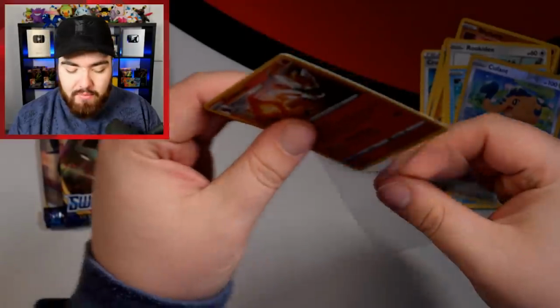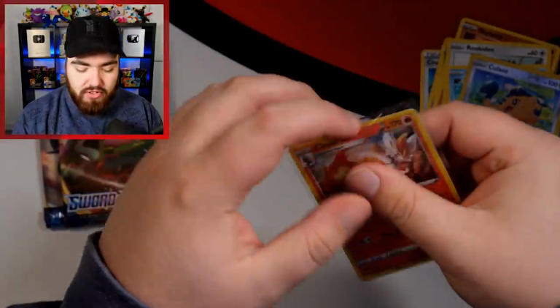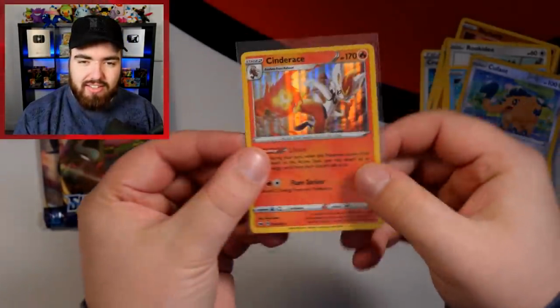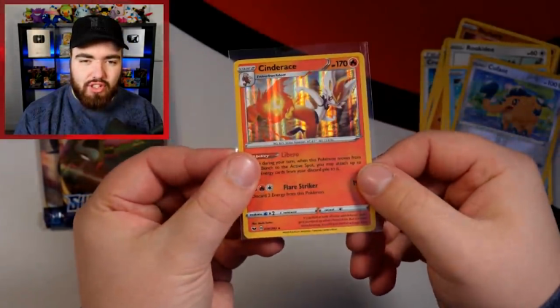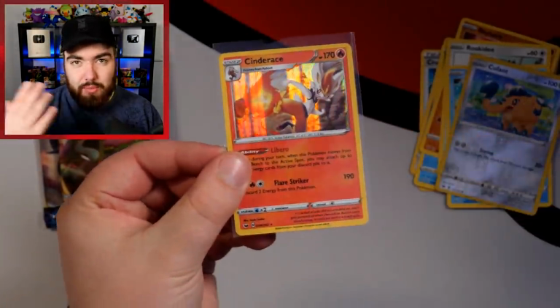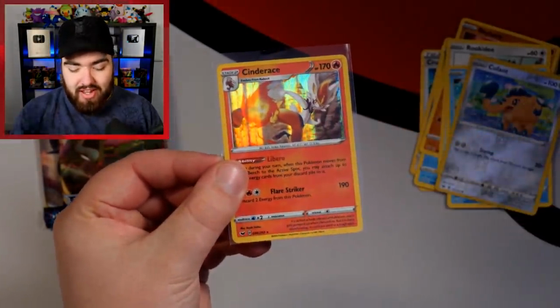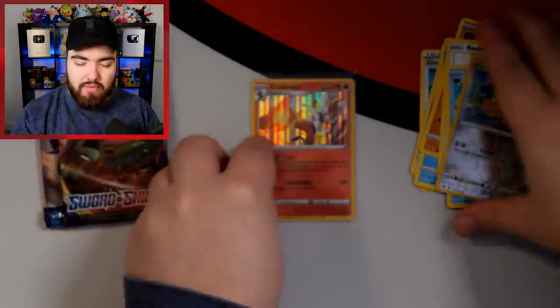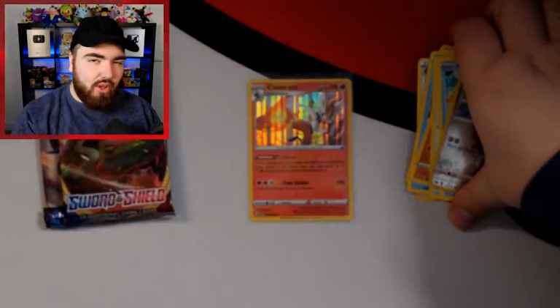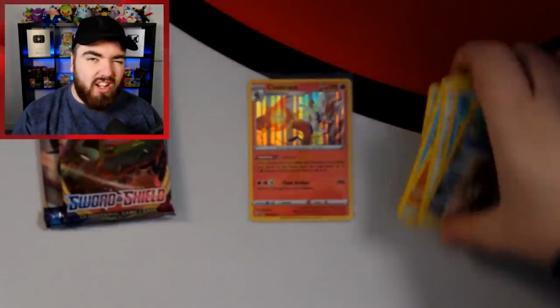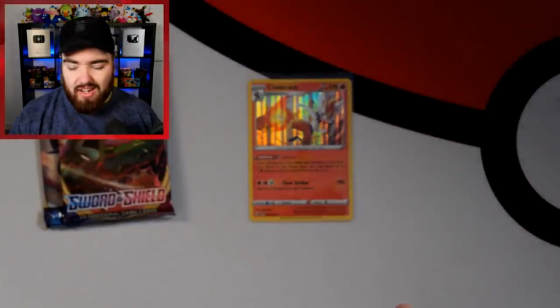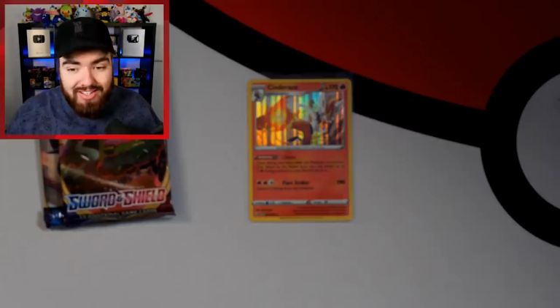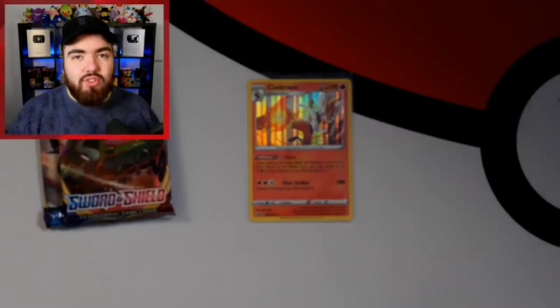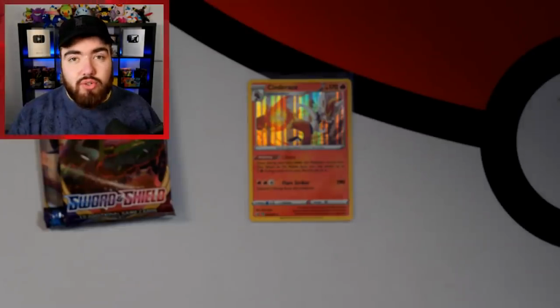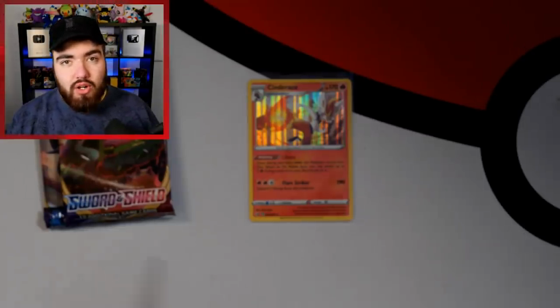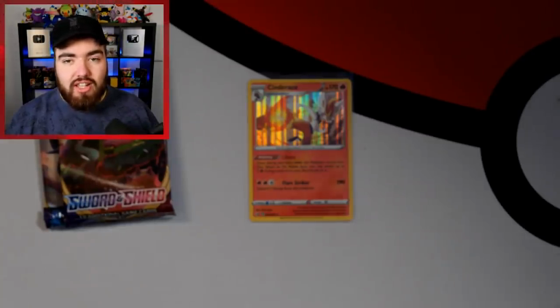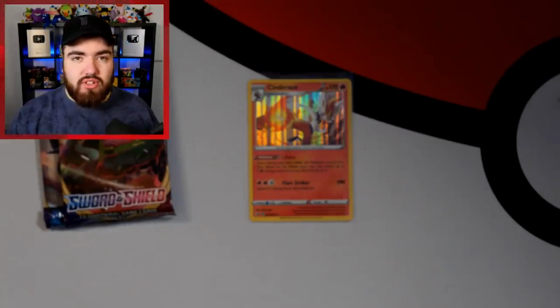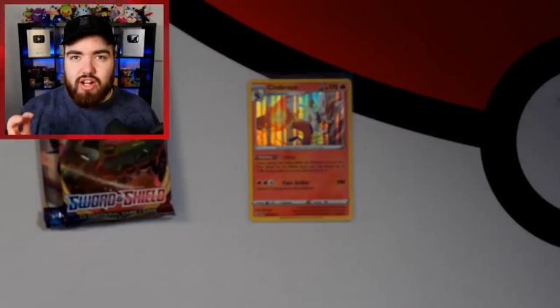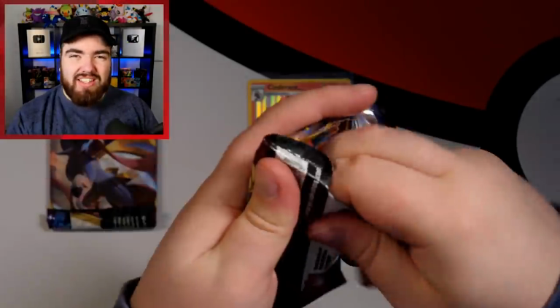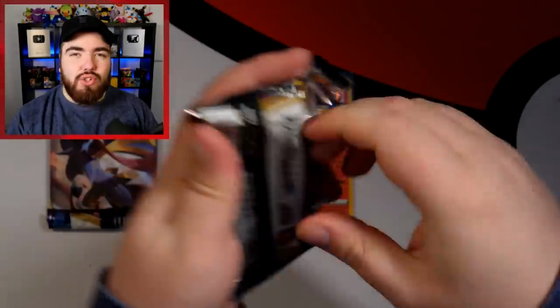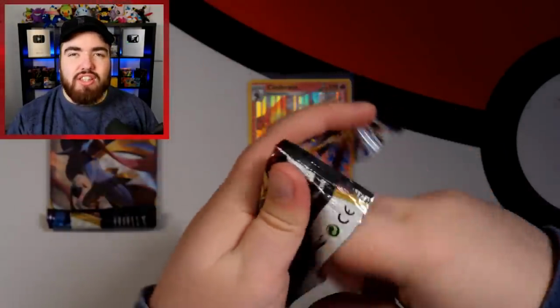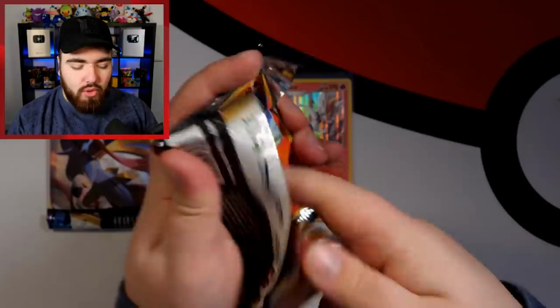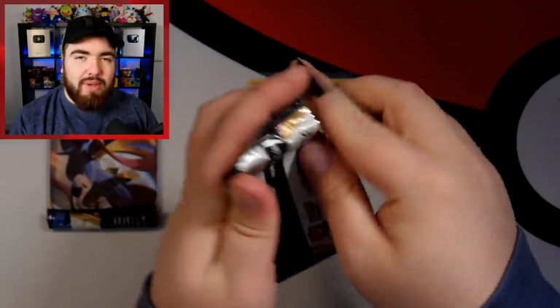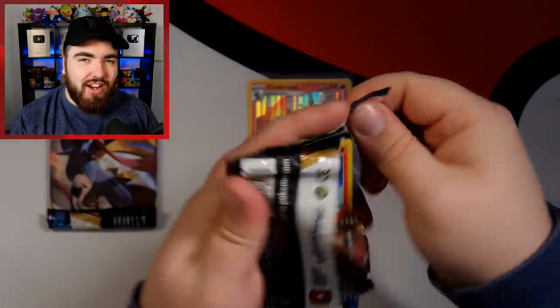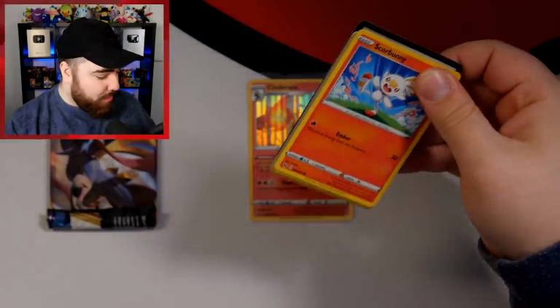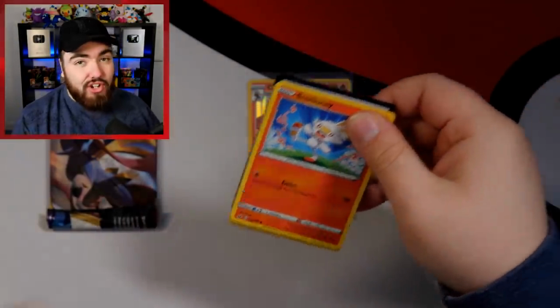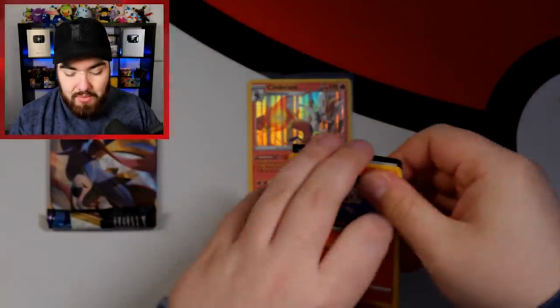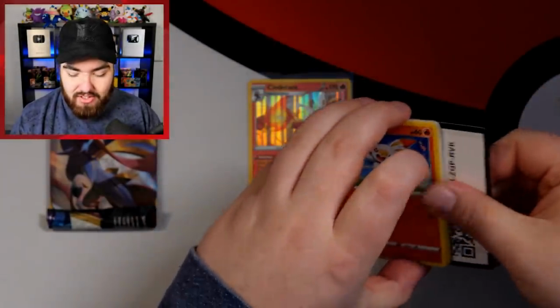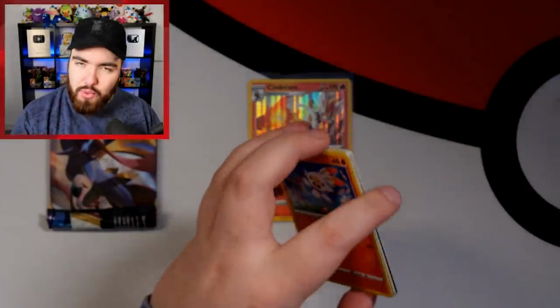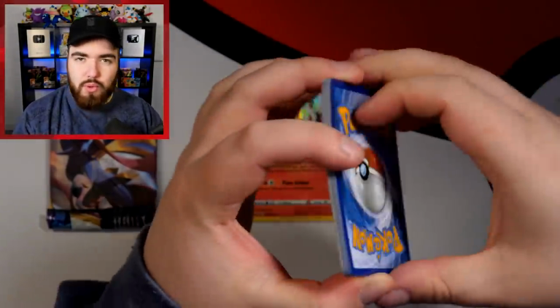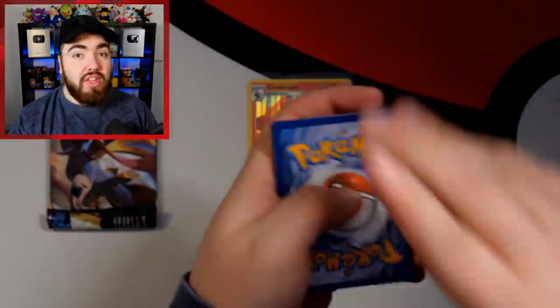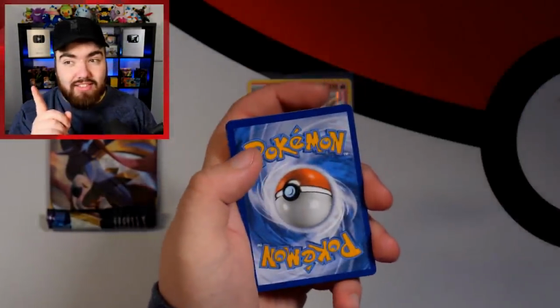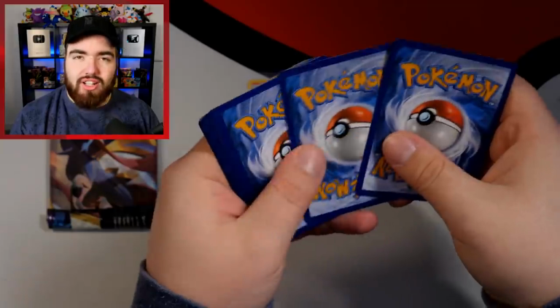It'll never beat the original galaxy foil that we have on the promos, obviously back on the WotC cards back in the day. But it's a nice improvement from the Sun and Moon holo effect. We as humans do like shiny things, but we also like patterns. So combine a shine with a pattern and a galaxy — you've gone clear.